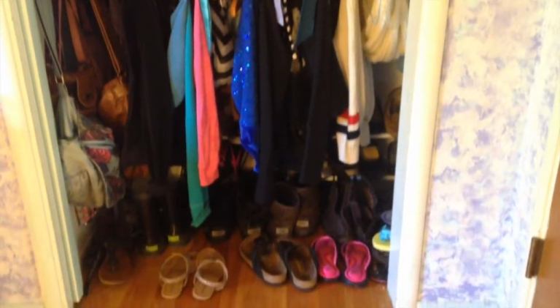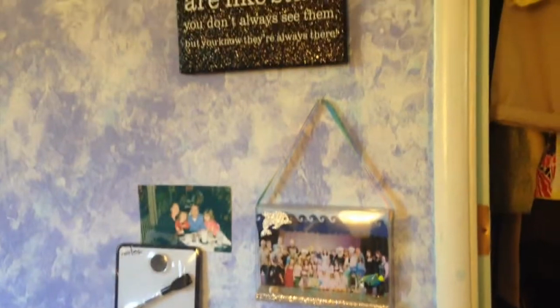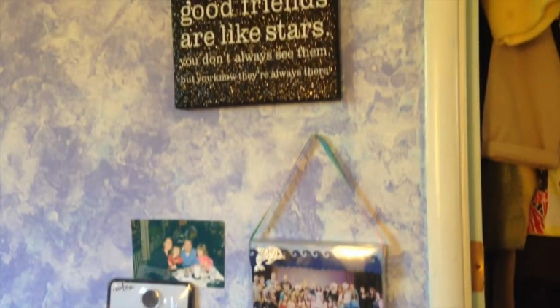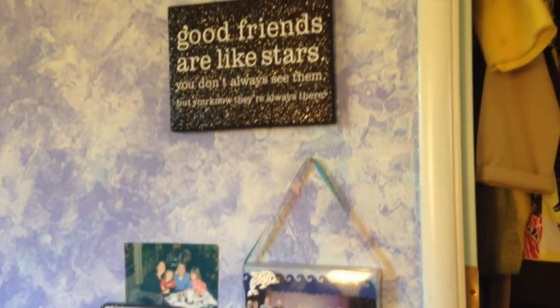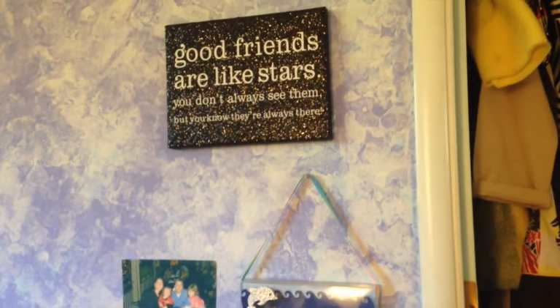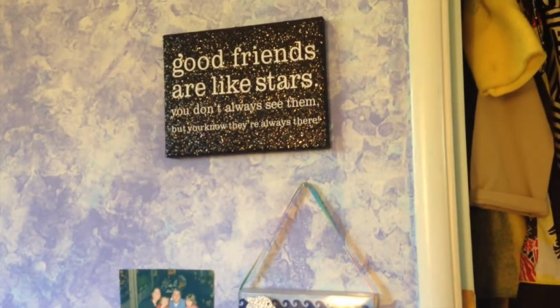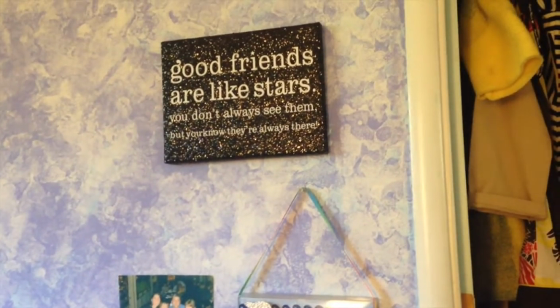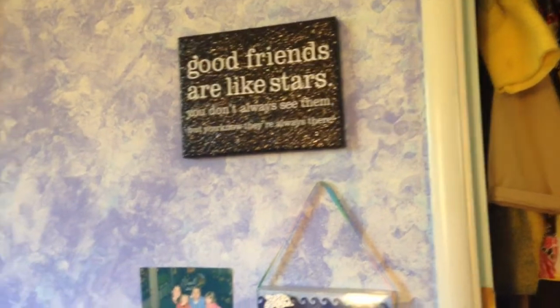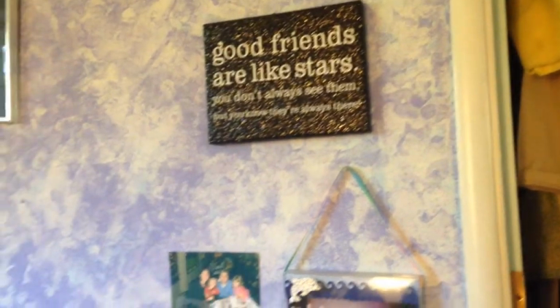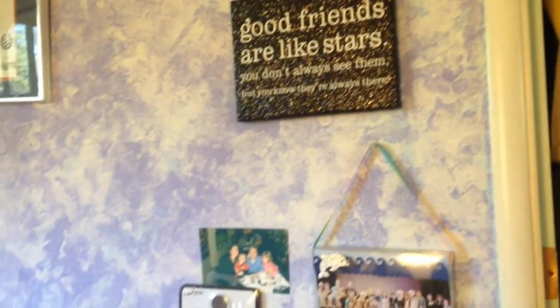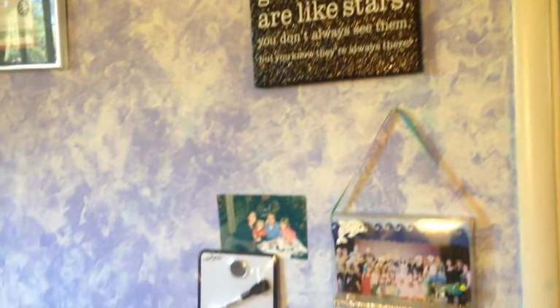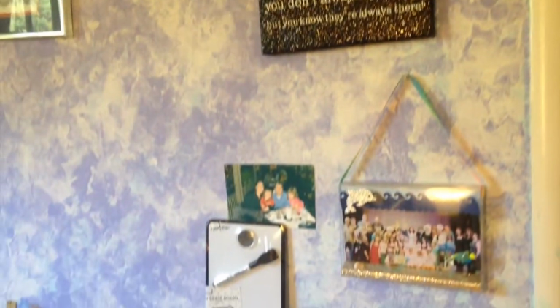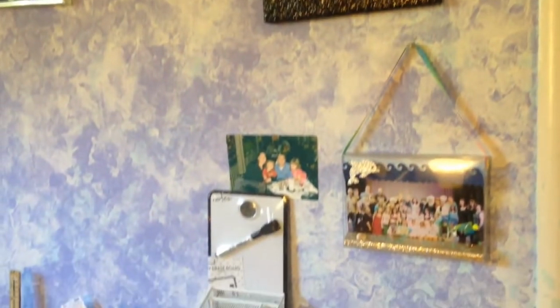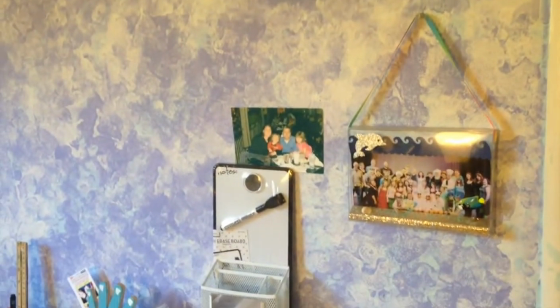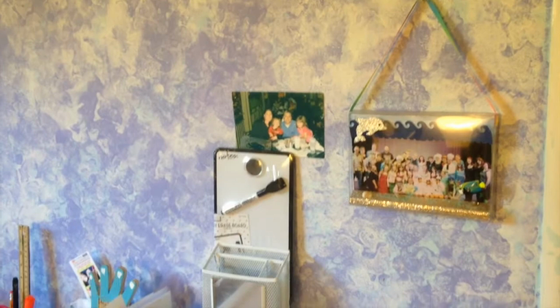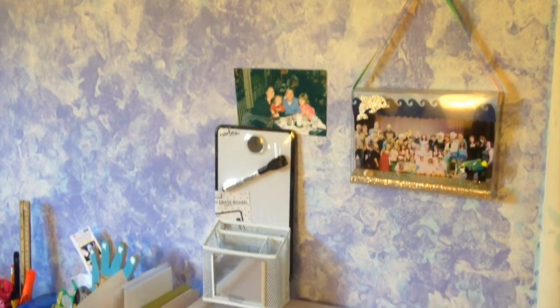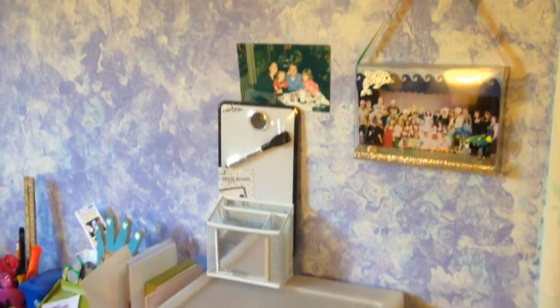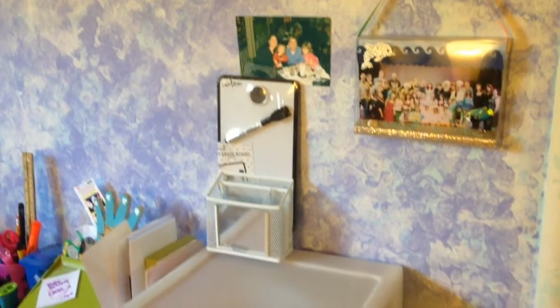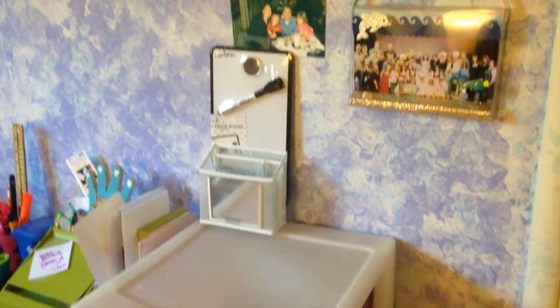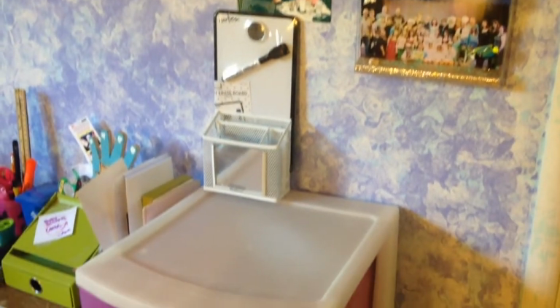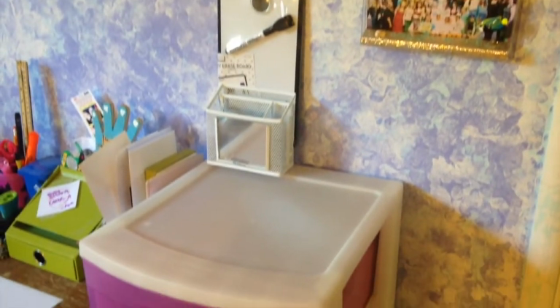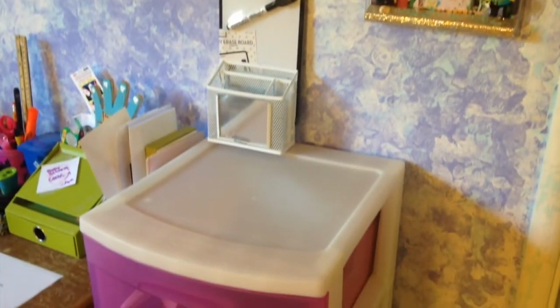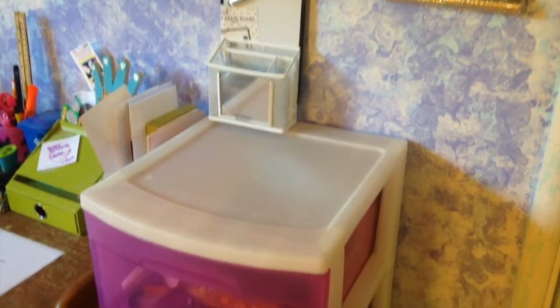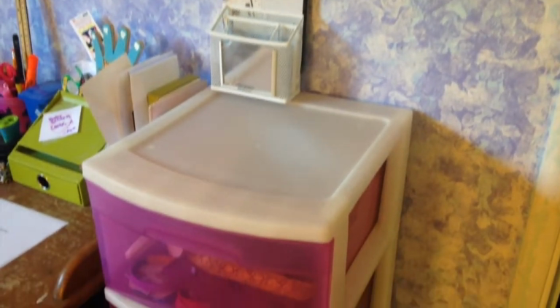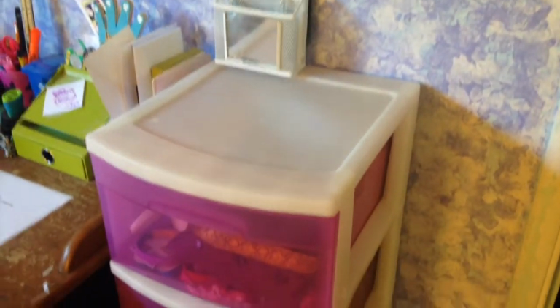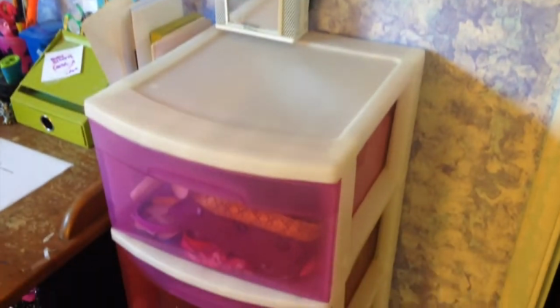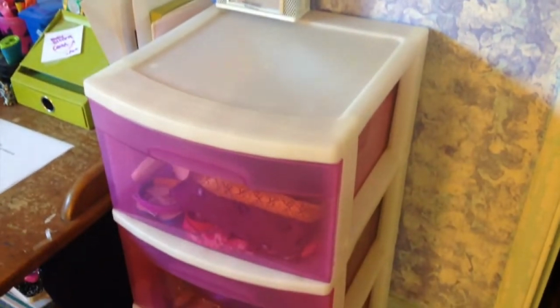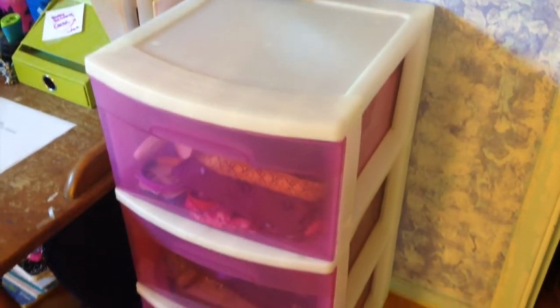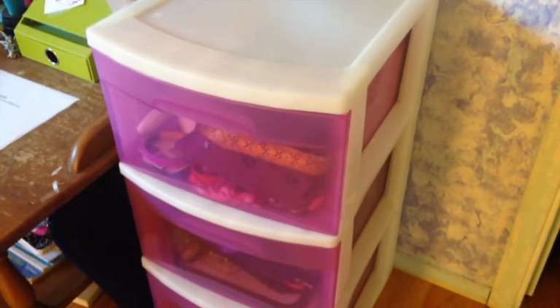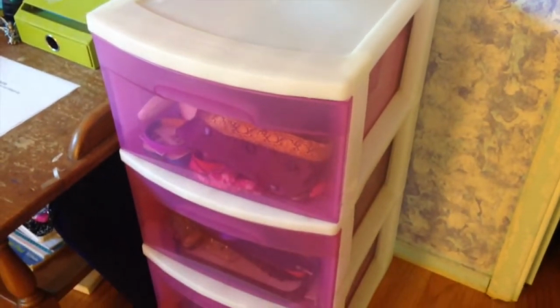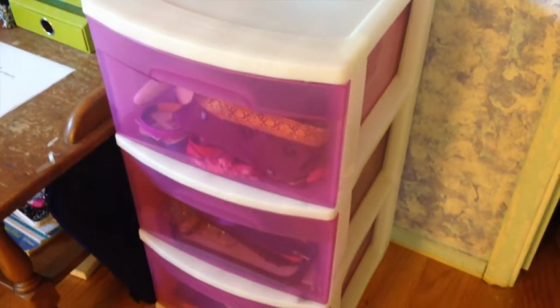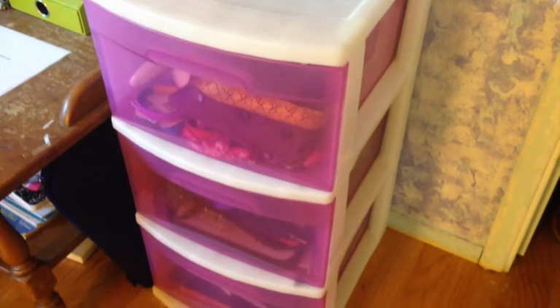And then over here, I have a quote and some pictures. And then down there, I have some locker stuff. And then down there, I have pink and white three drawers.